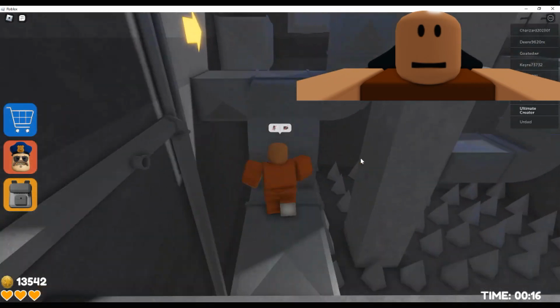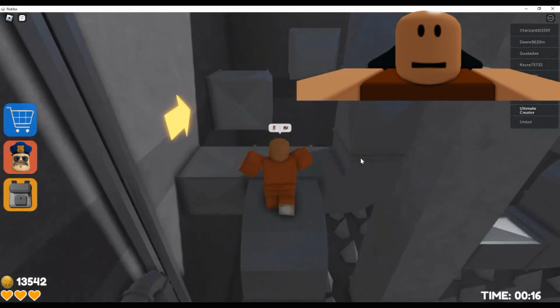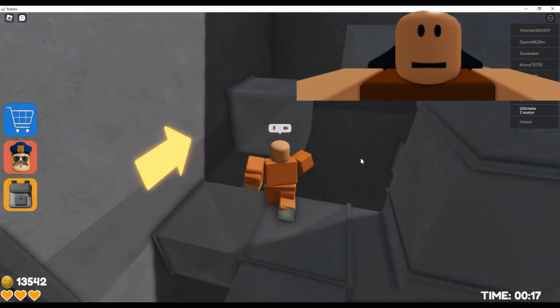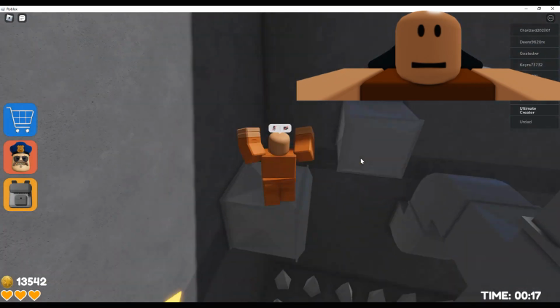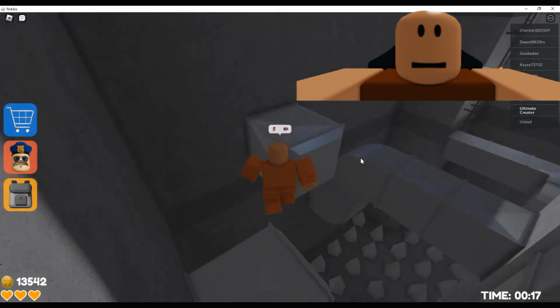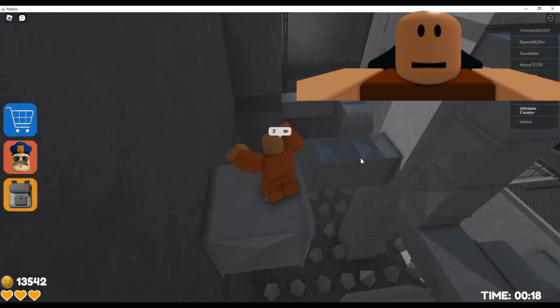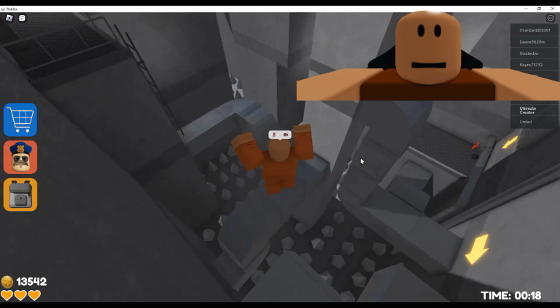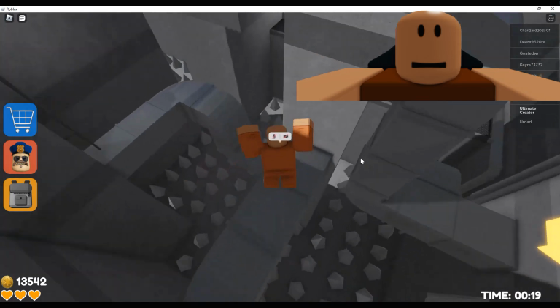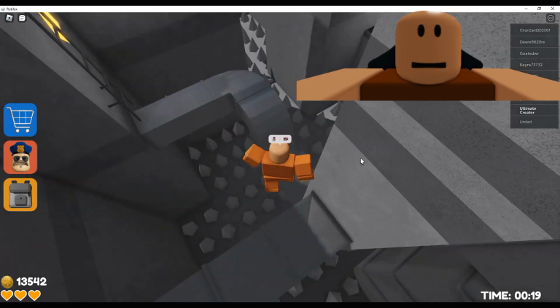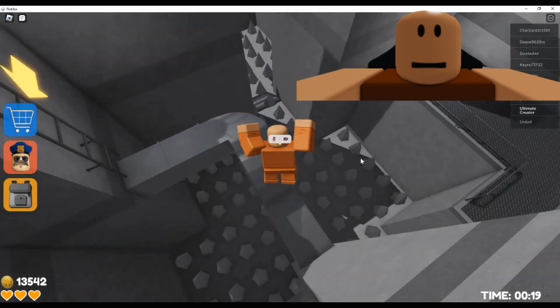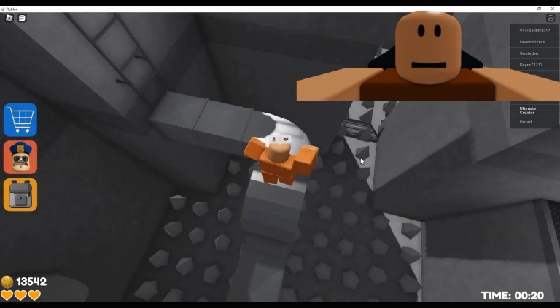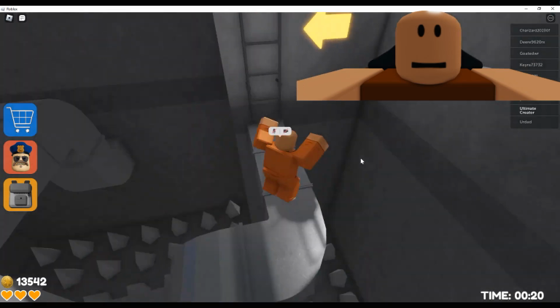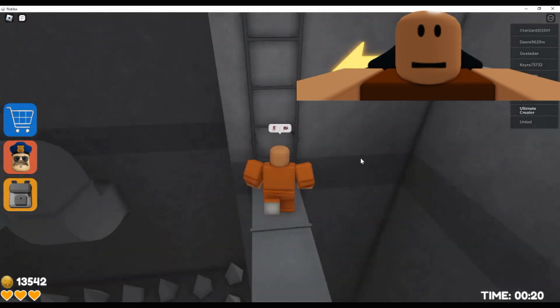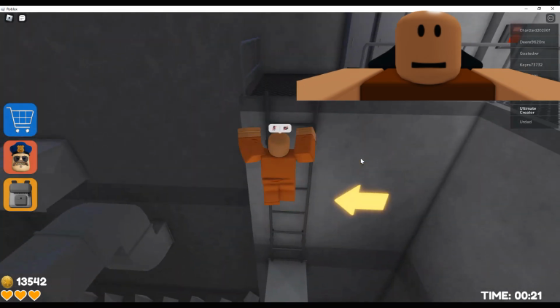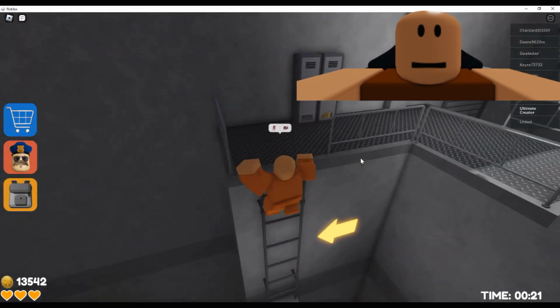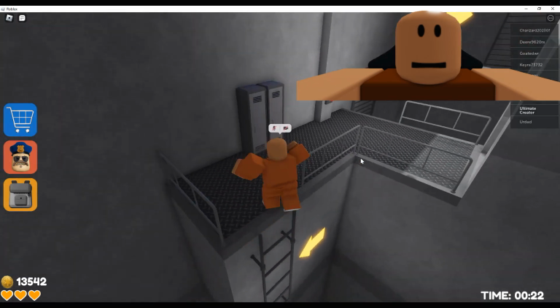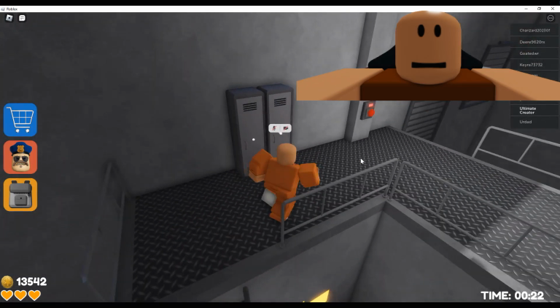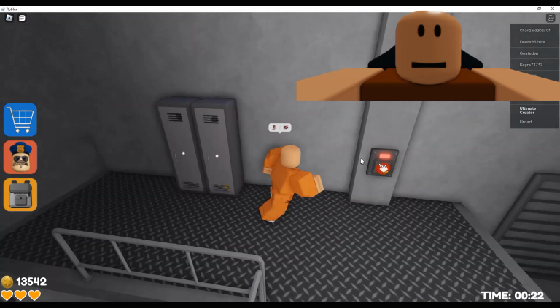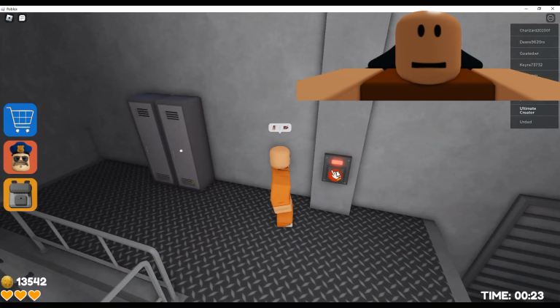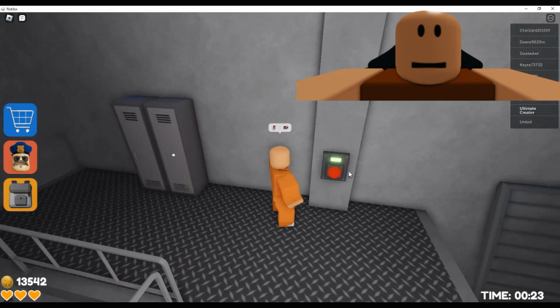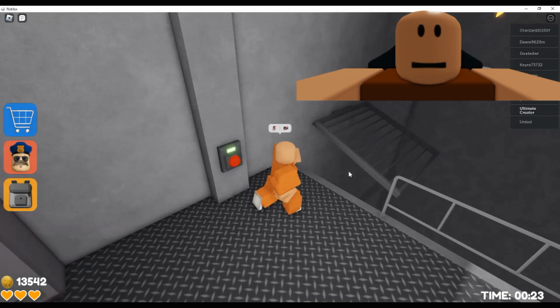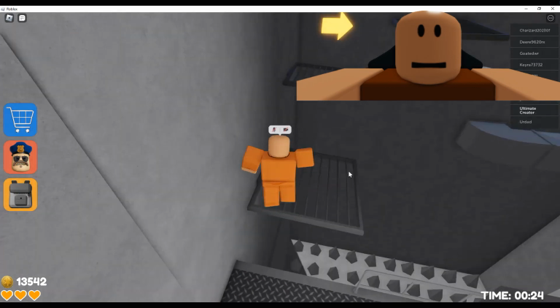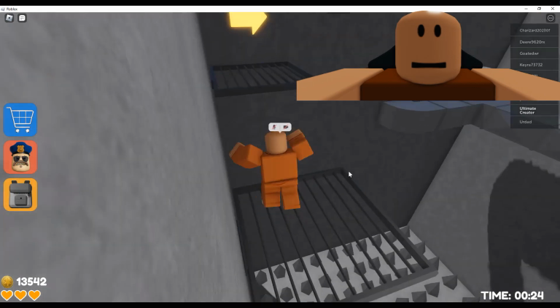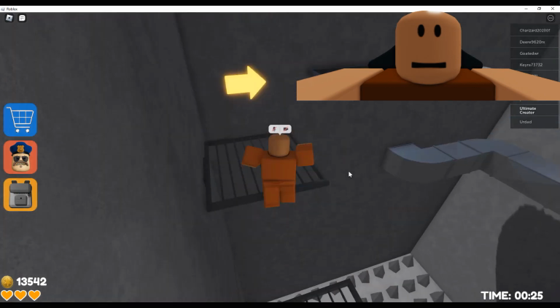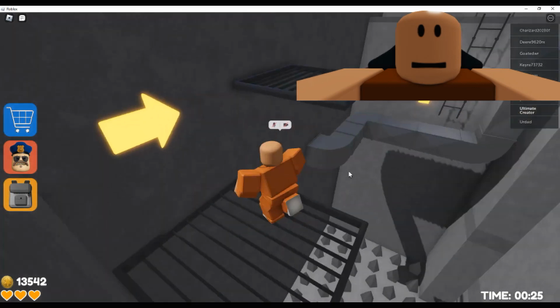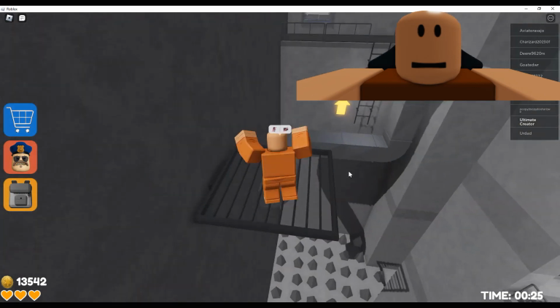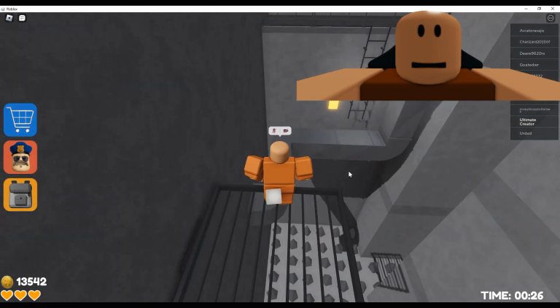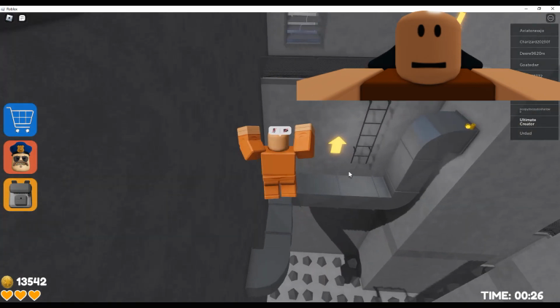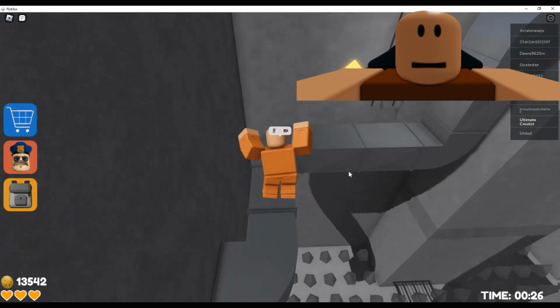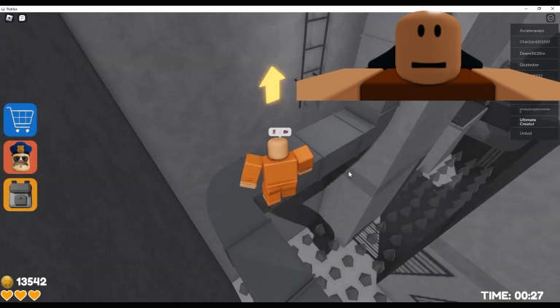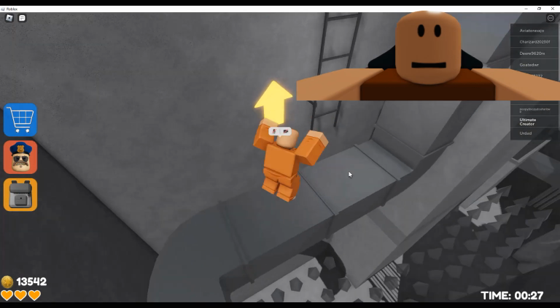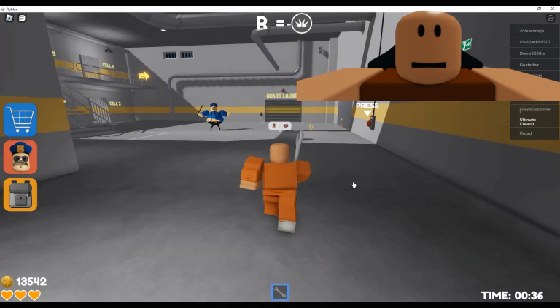Let's try and get out of this prison. Oh no, there are spikes down there. I don't want to fall in there. I'm gonna have to be careful not to fall down to those spikes. This is gonna be harder than I expected.